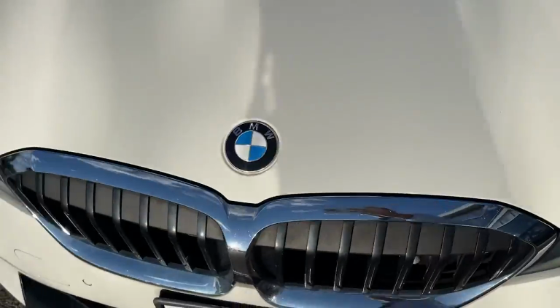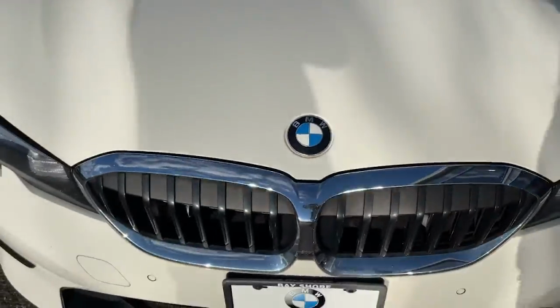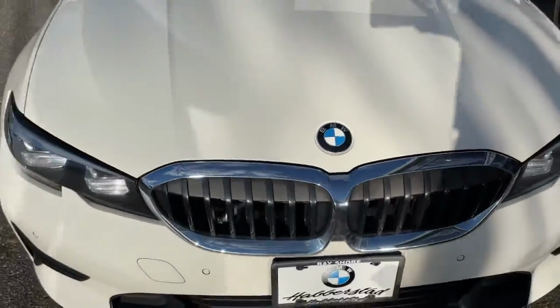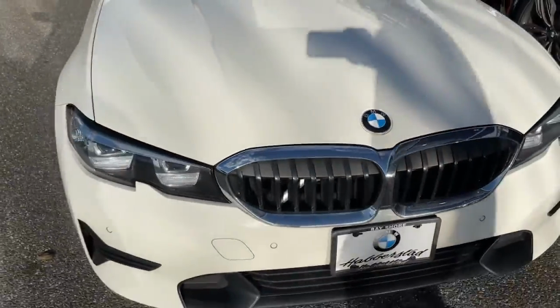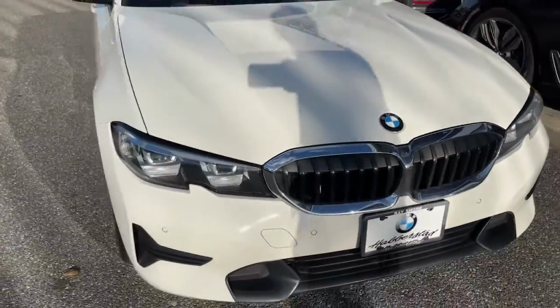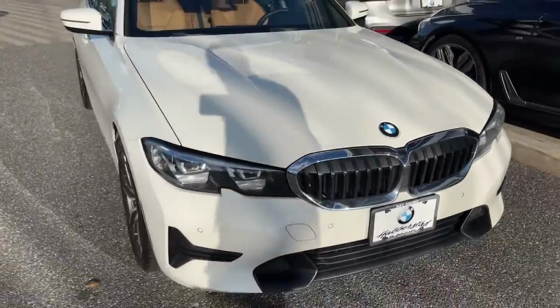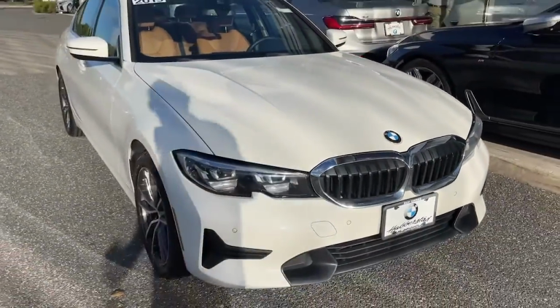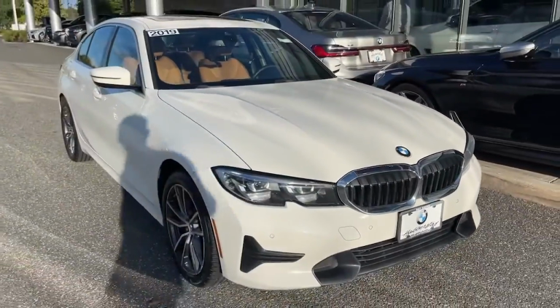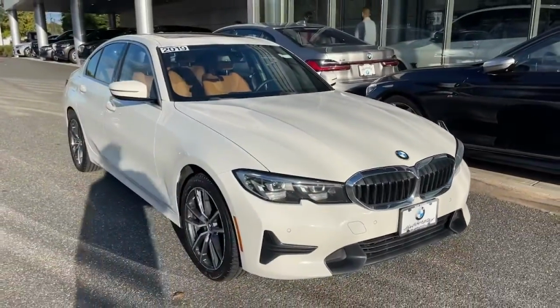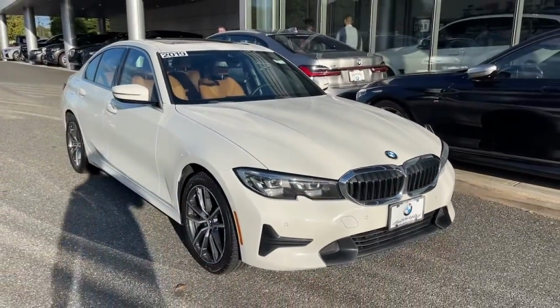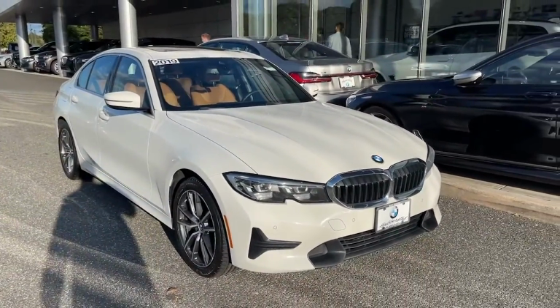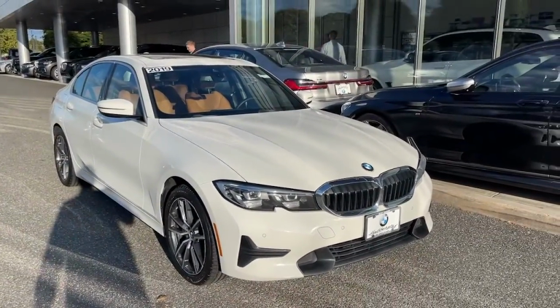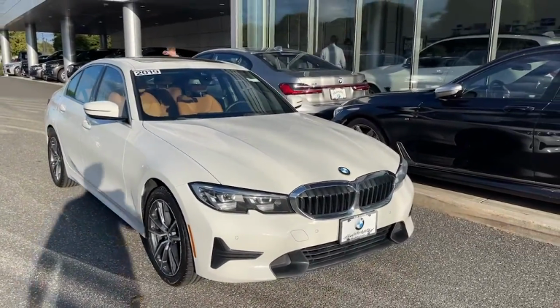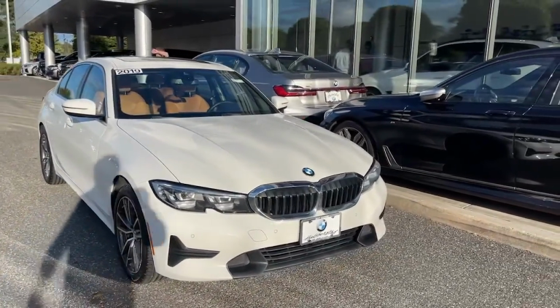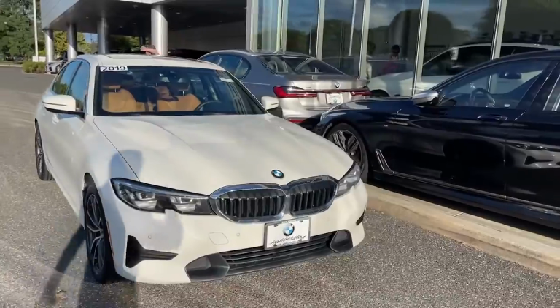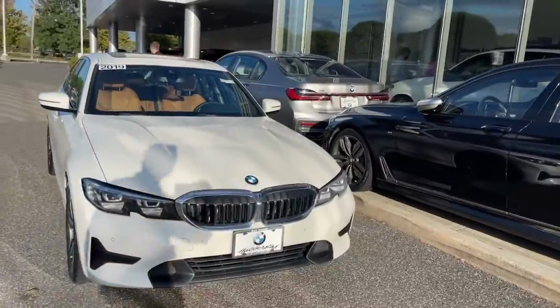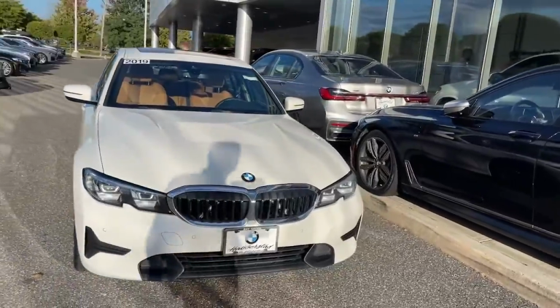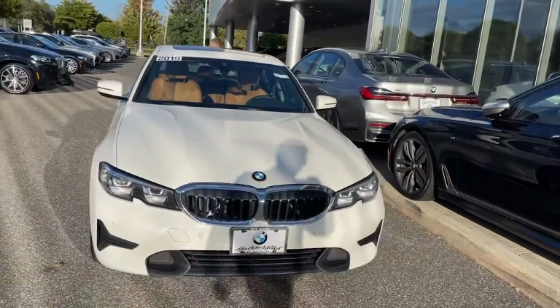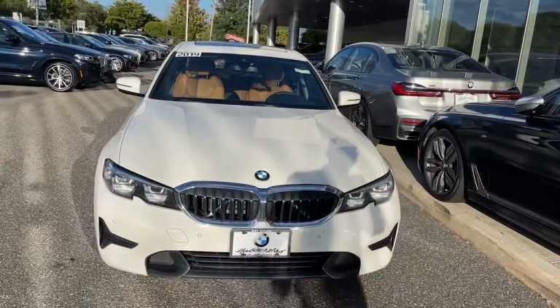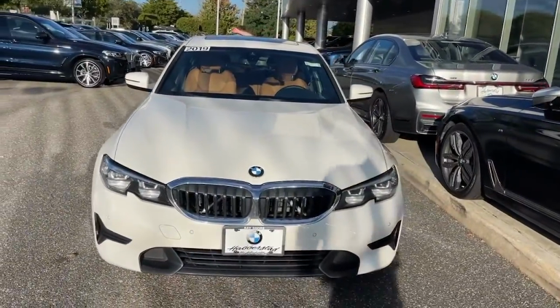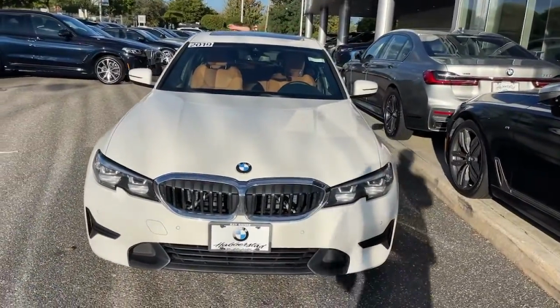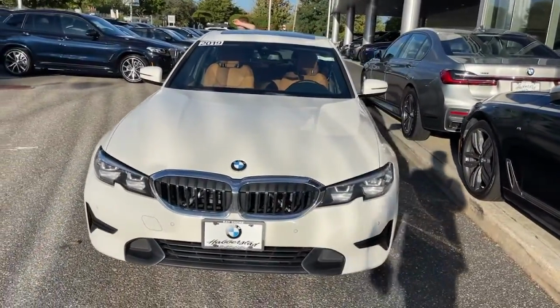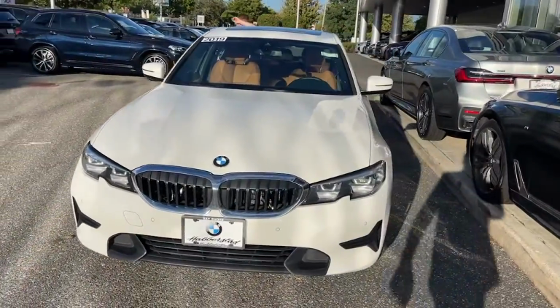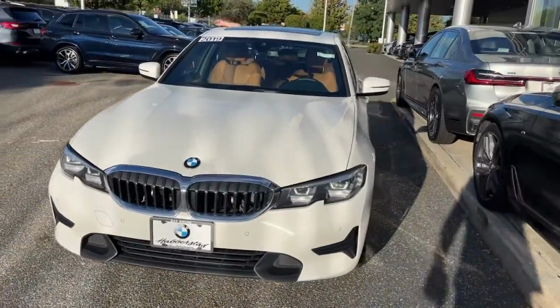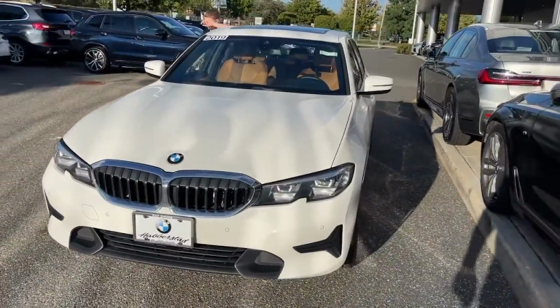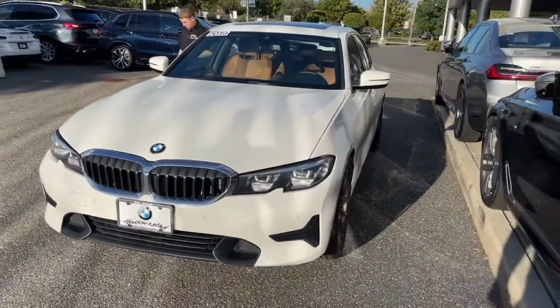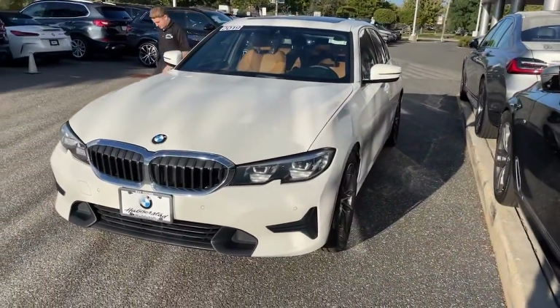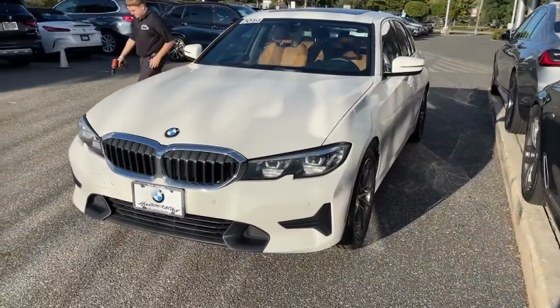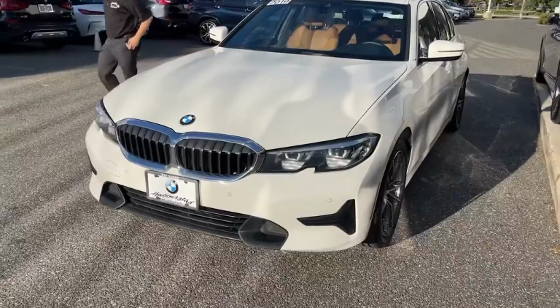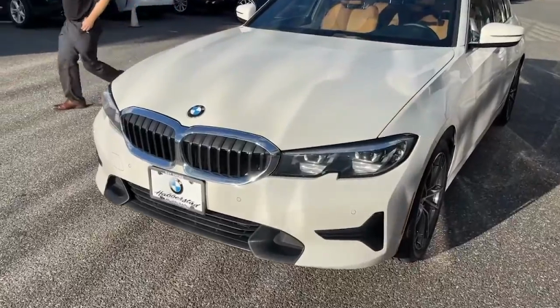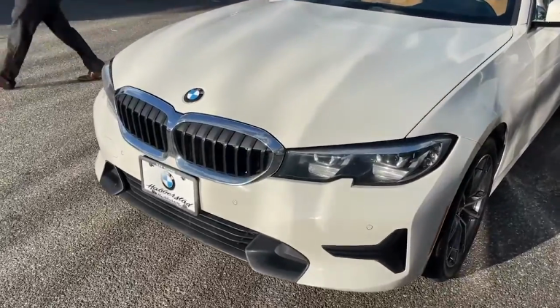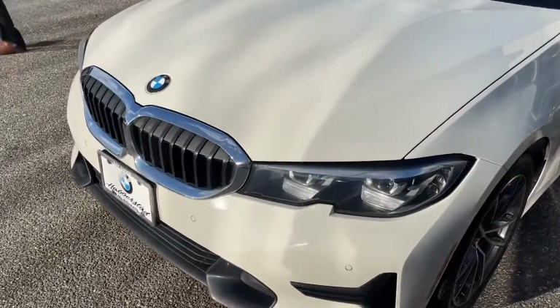This could be the car for you. The 2019 BMW 325i, with less than 50,000 miles on the odometer — this vehicle provides excellent value.